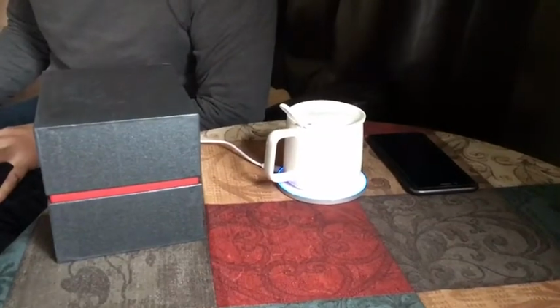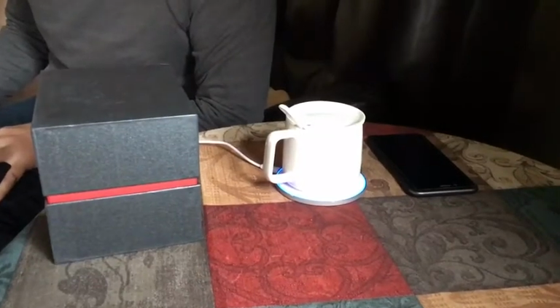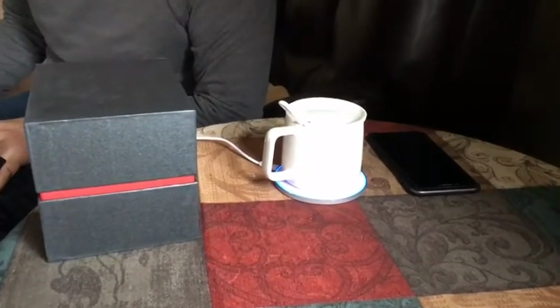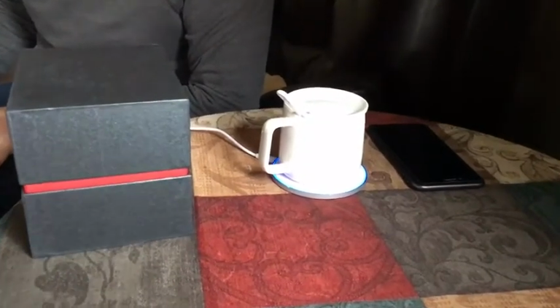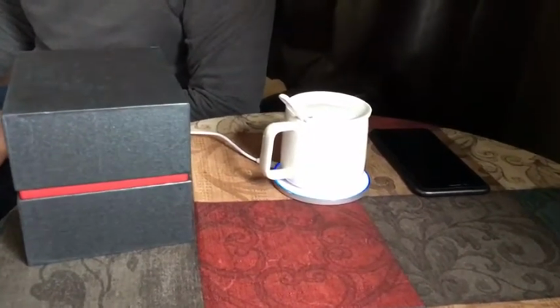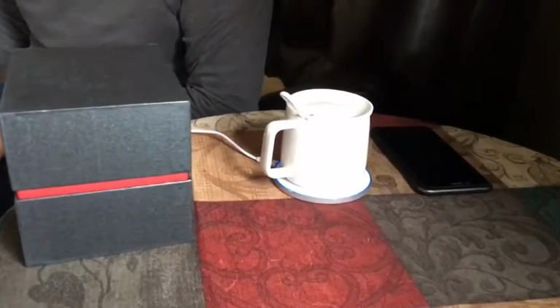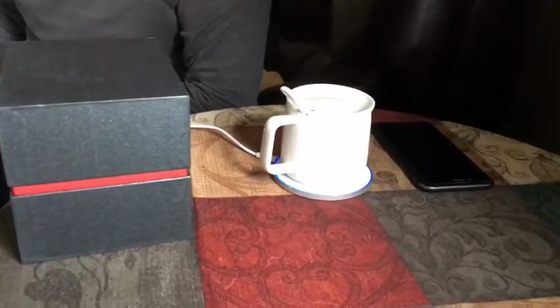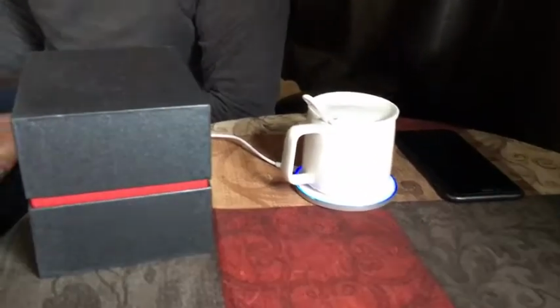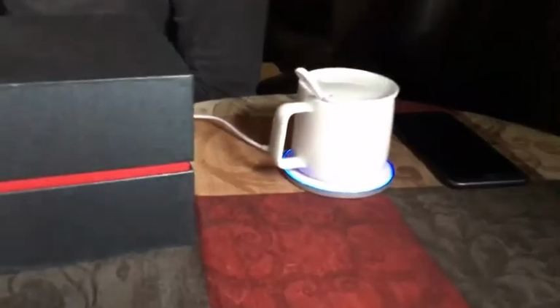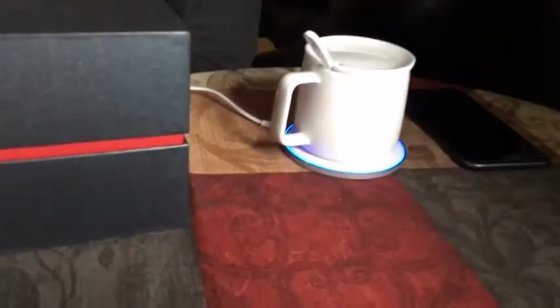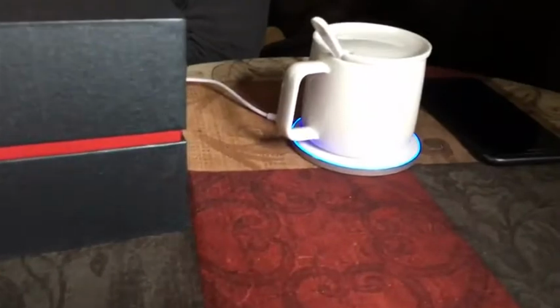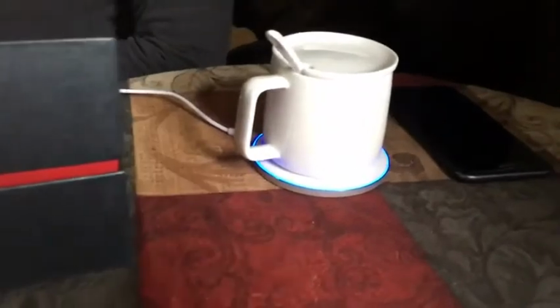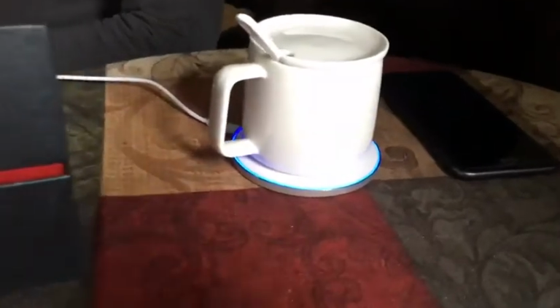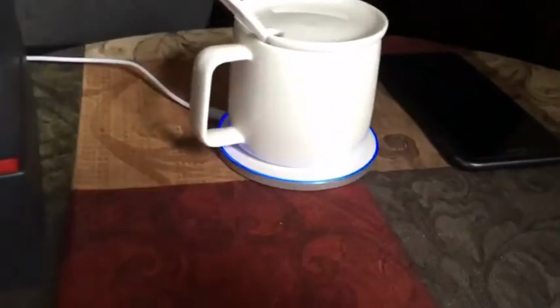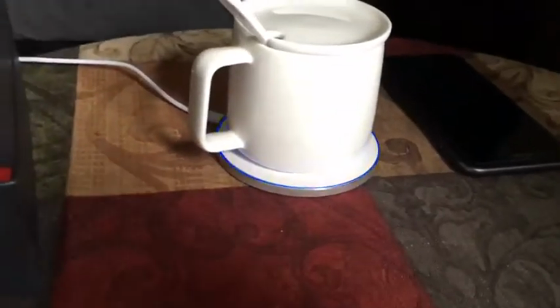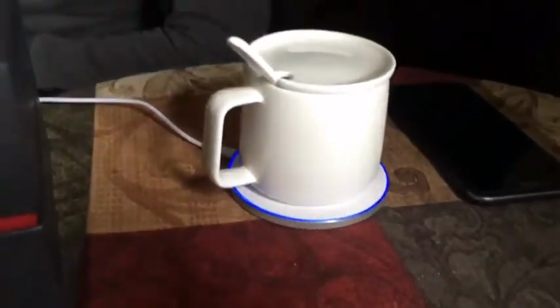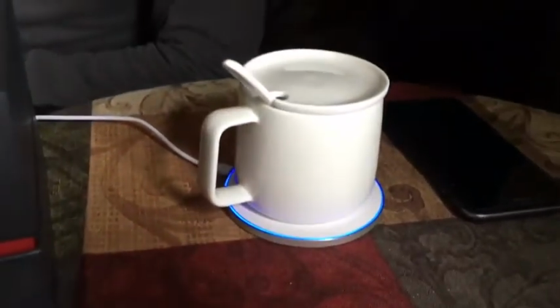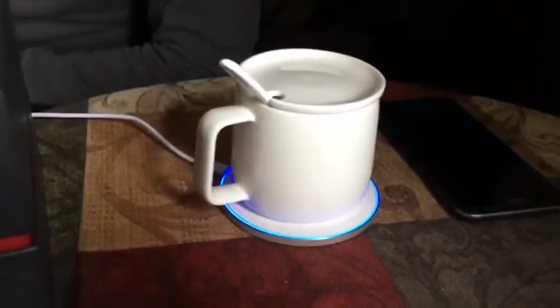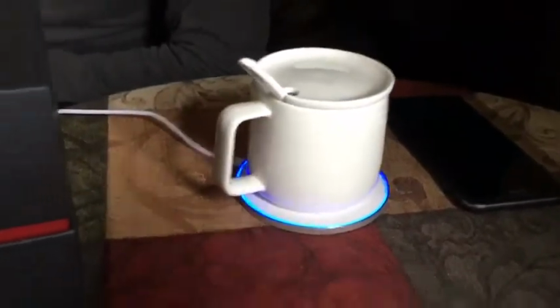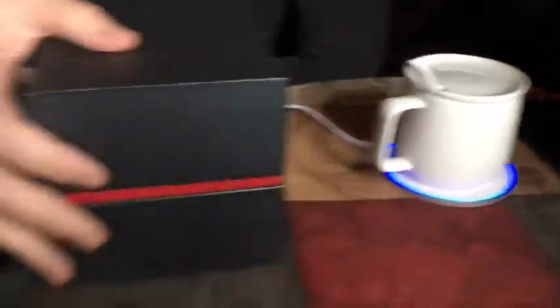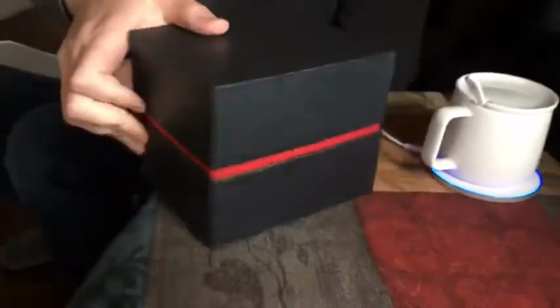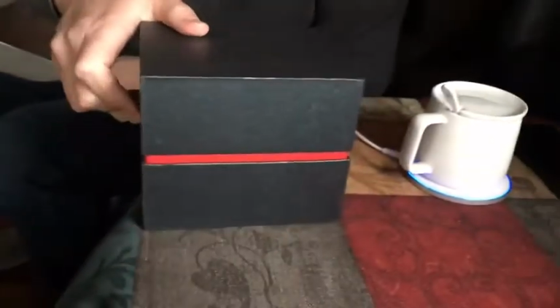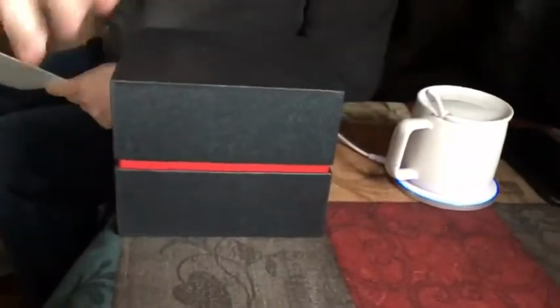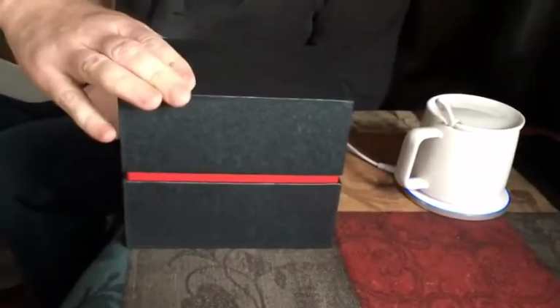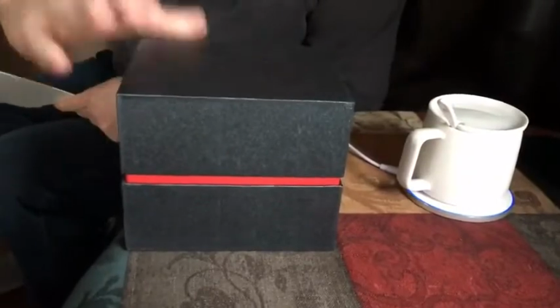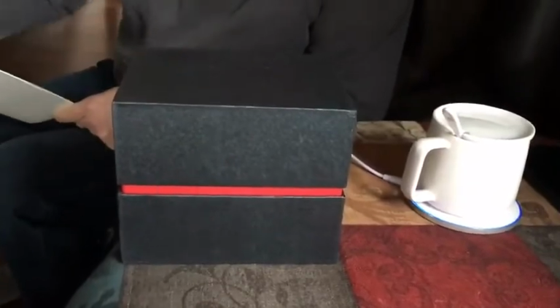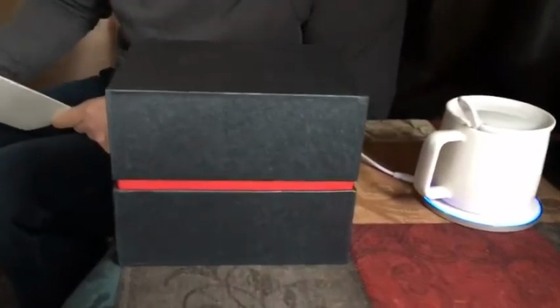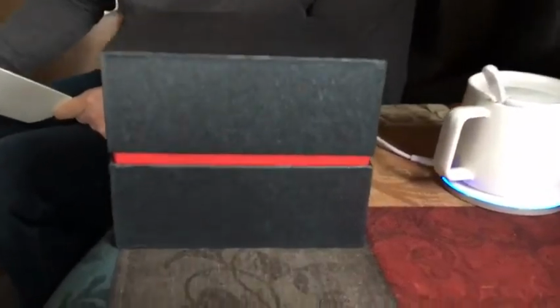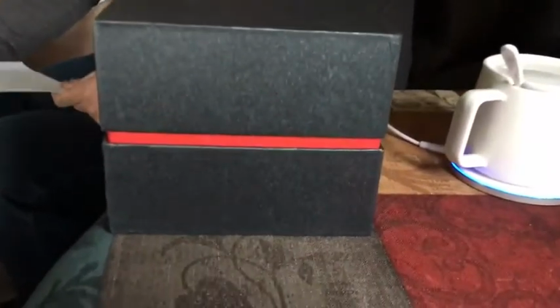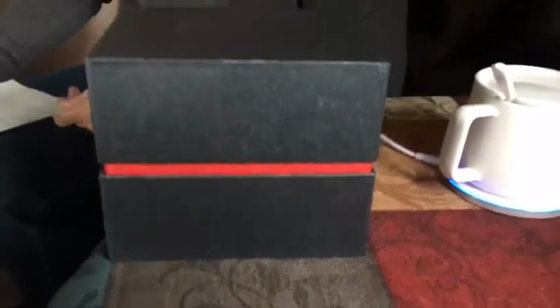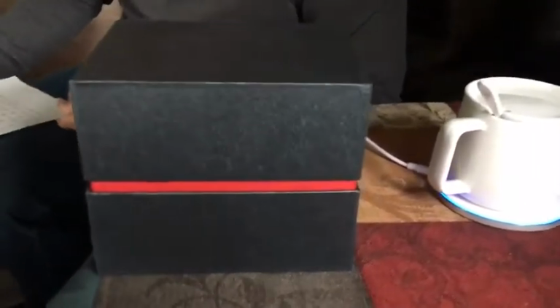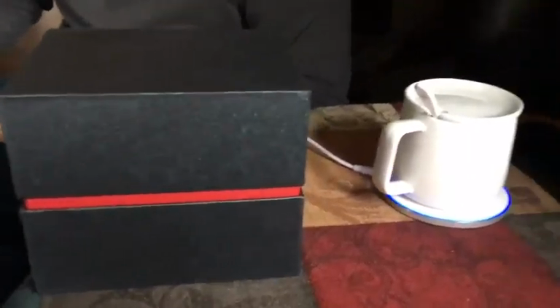Hello, I have my new cup warmer that I got on Amazon. It comes in a very nice box, so it would be a perfect gift. However, I got this as a gift for myself.